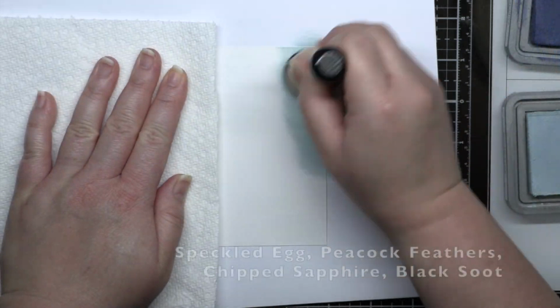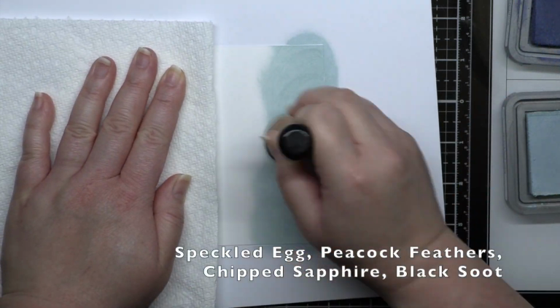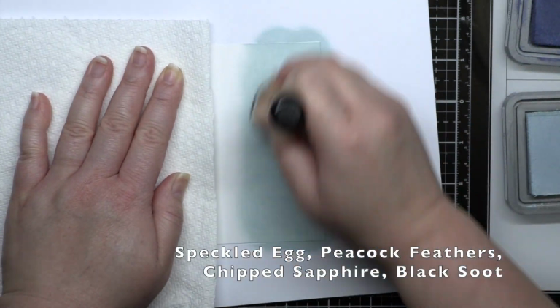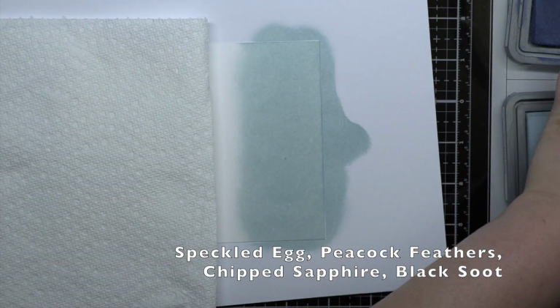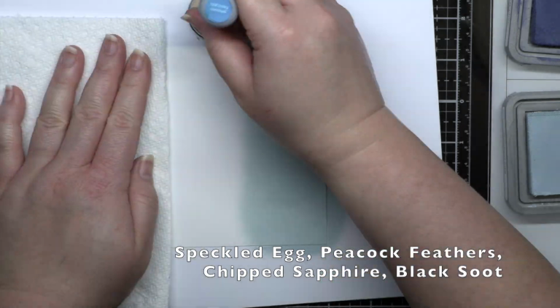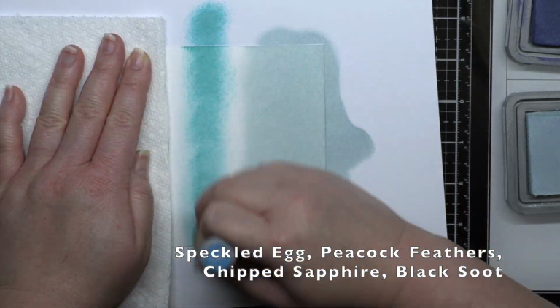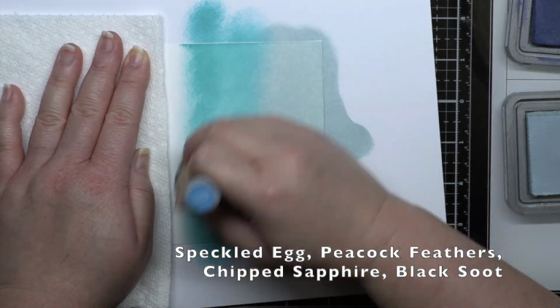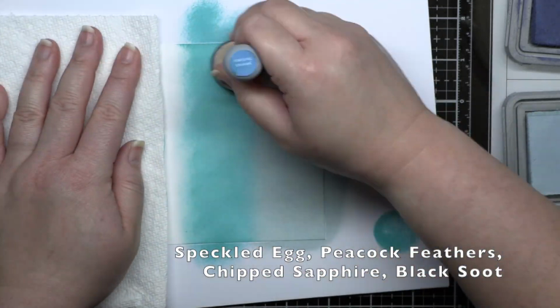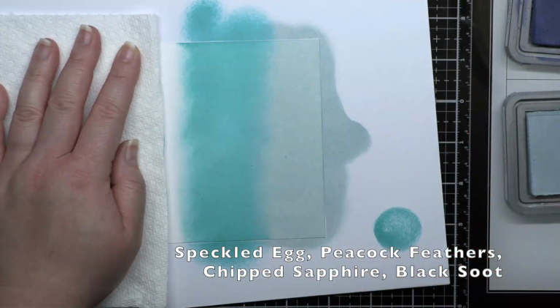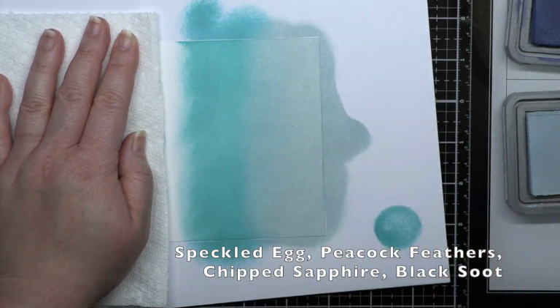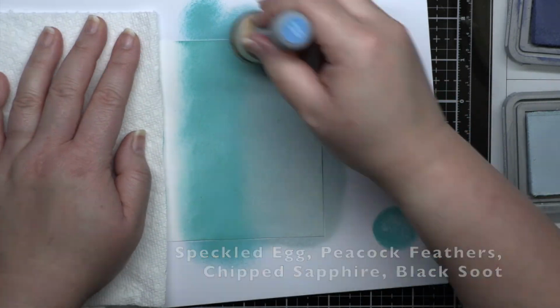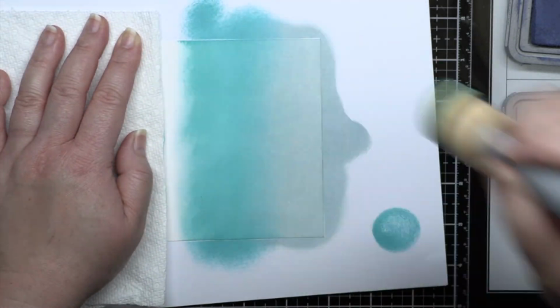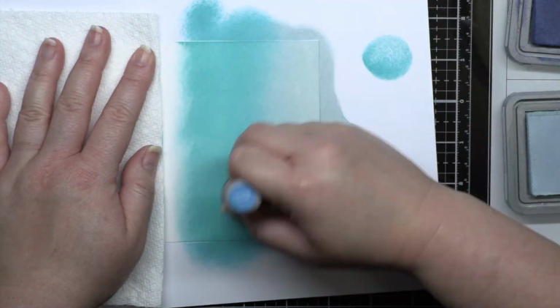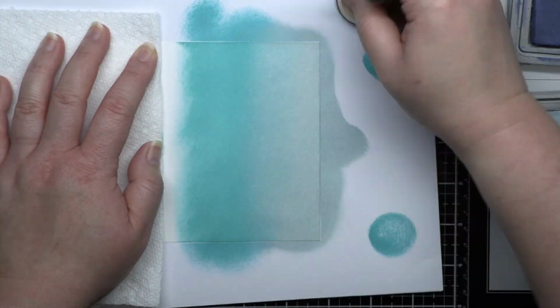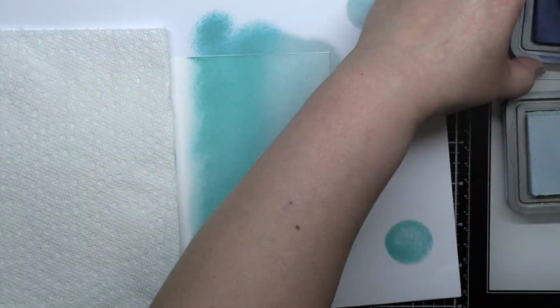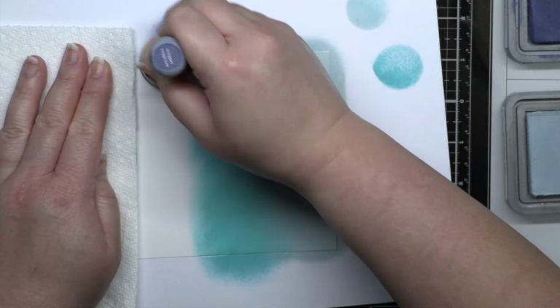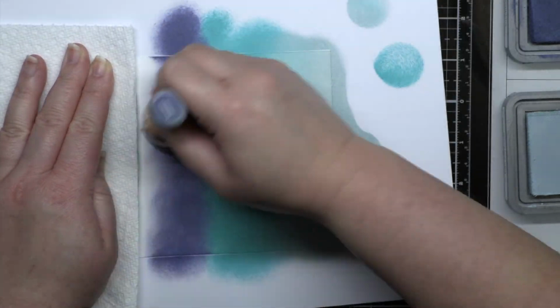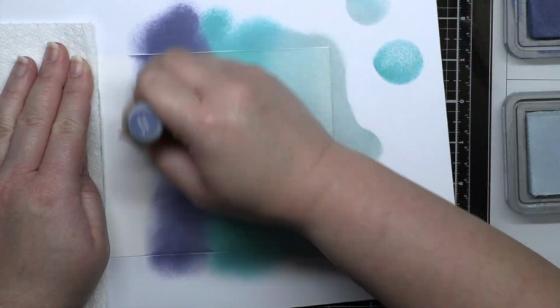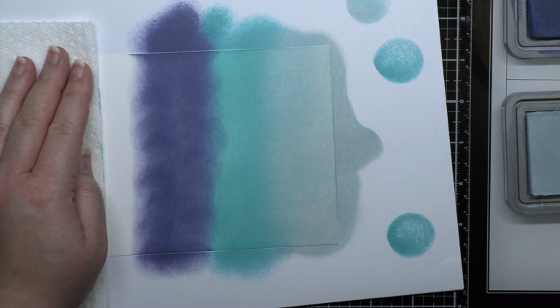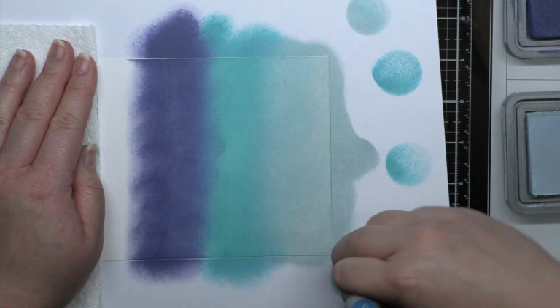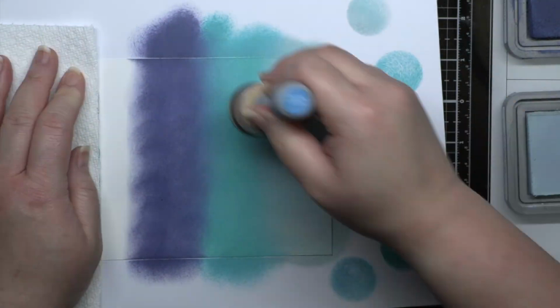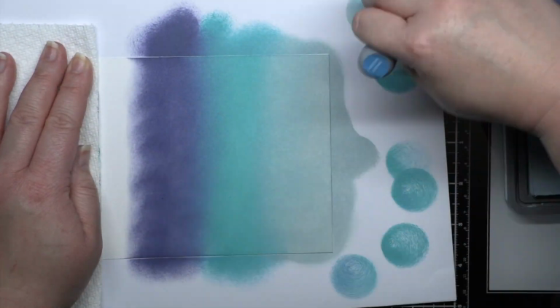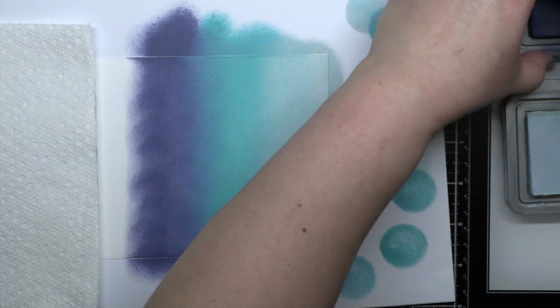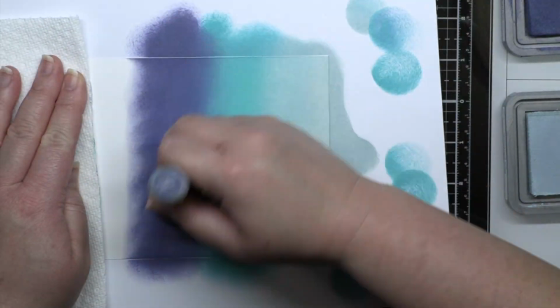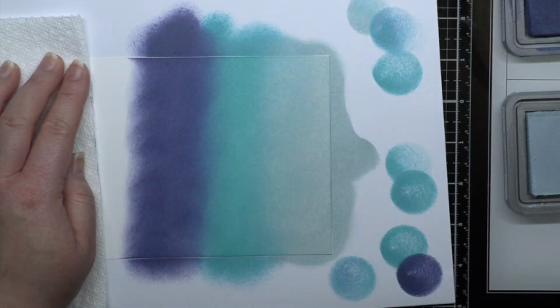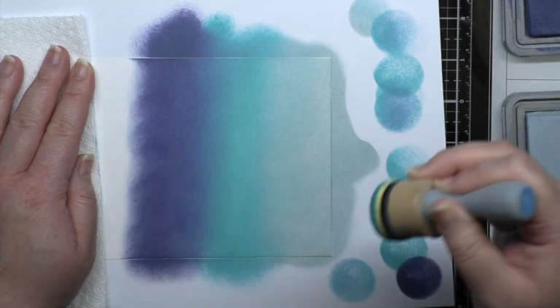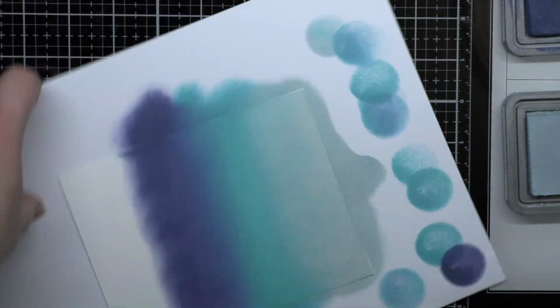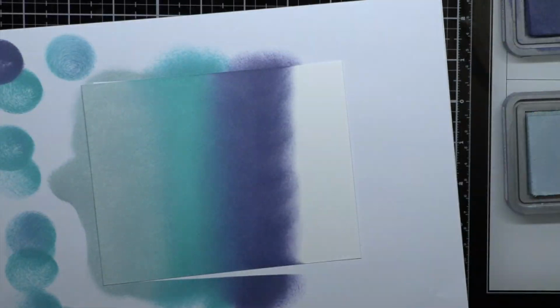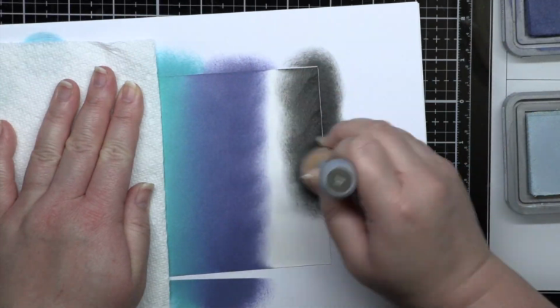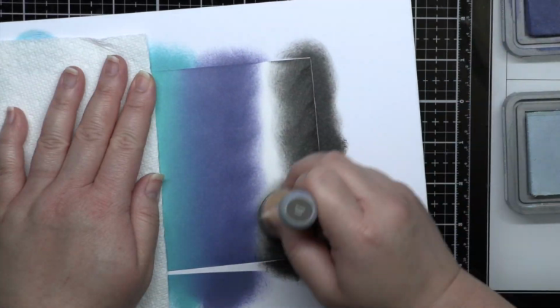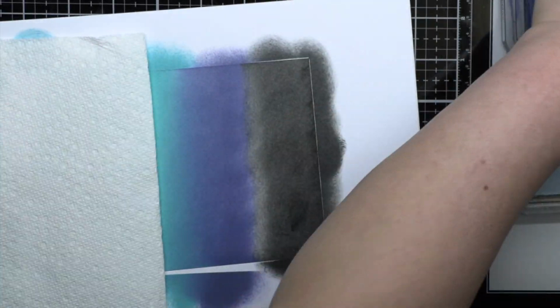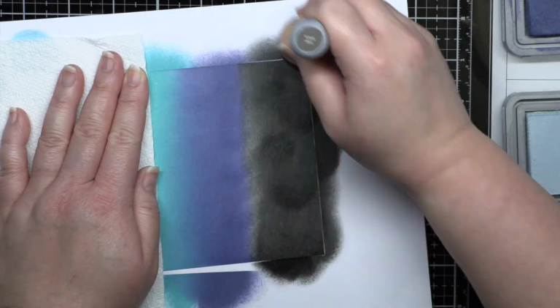And my last blend is another moody blend like my first. I'm using Speckled Egg, Peacock Feathers, Chipped Sapphire, and Black Soot Distress Oxide ink. This reminds me of a snowy winter night when the moon hits the snow and creates all sorts of aqua and blue shadows.